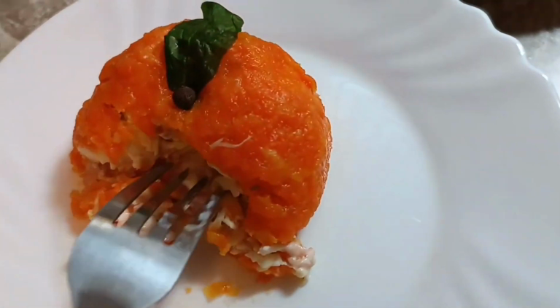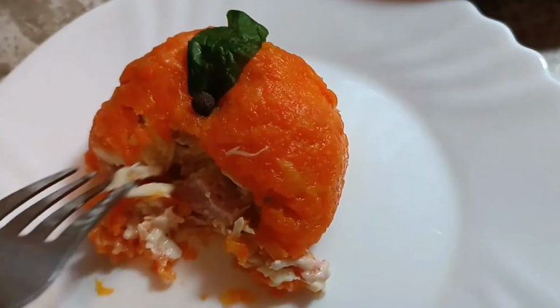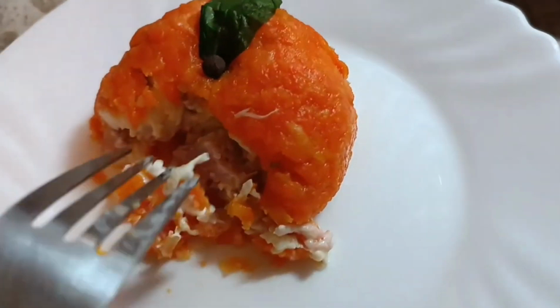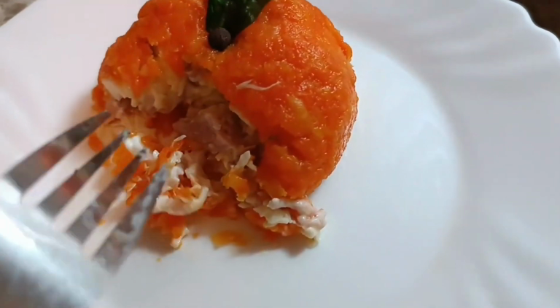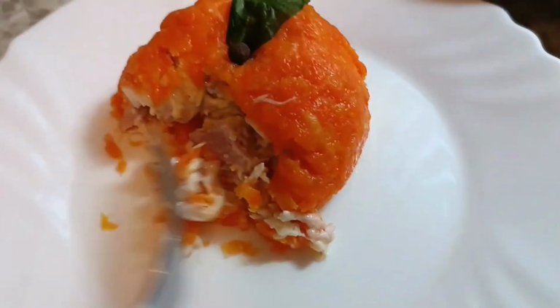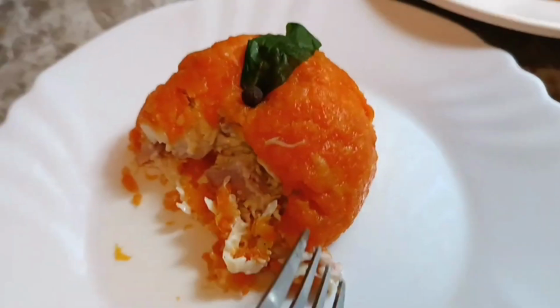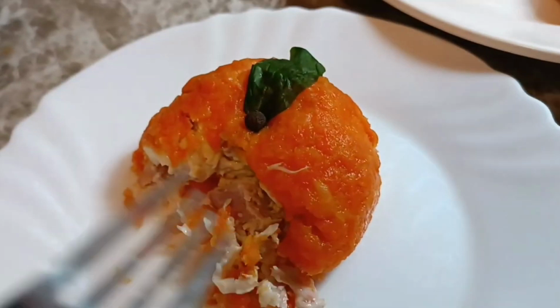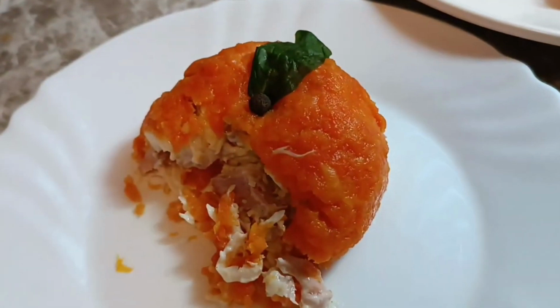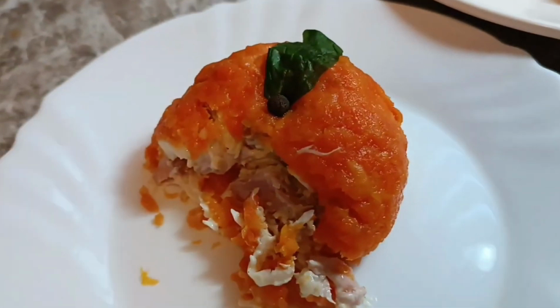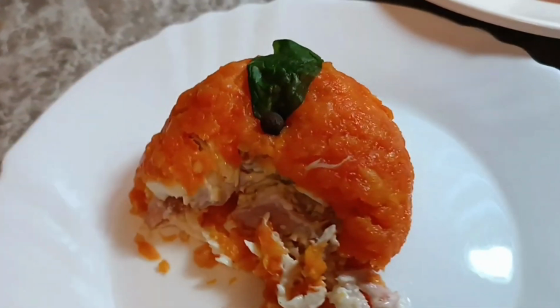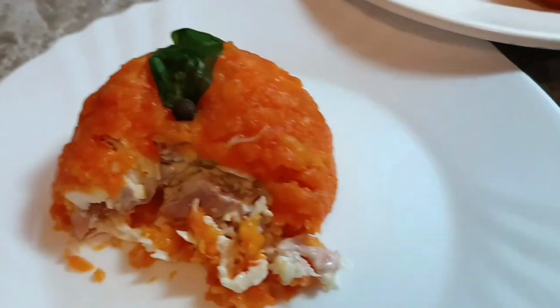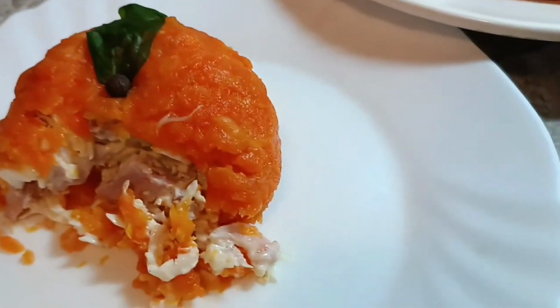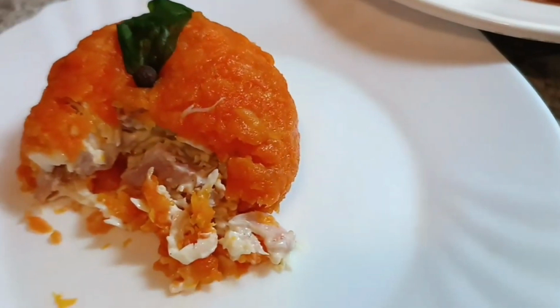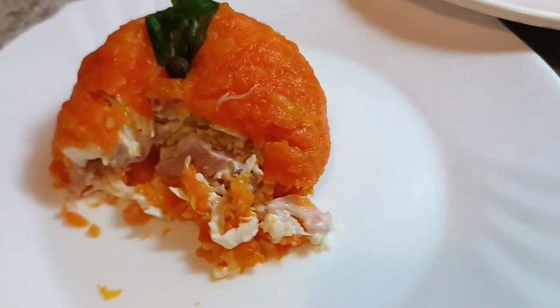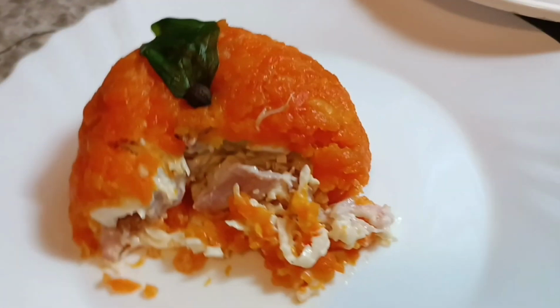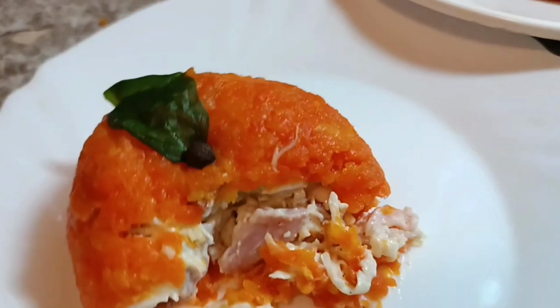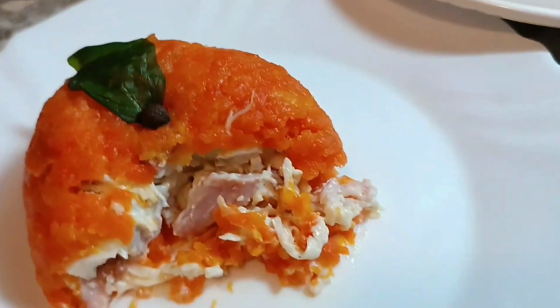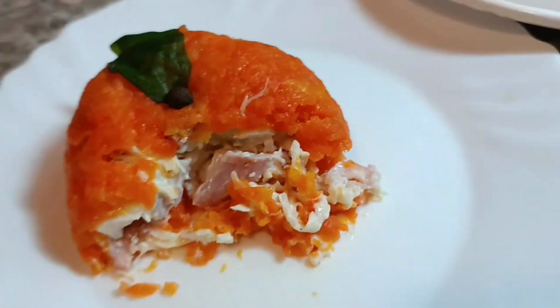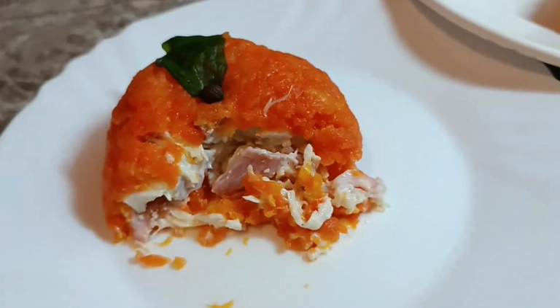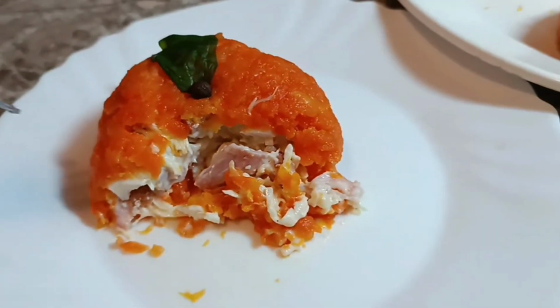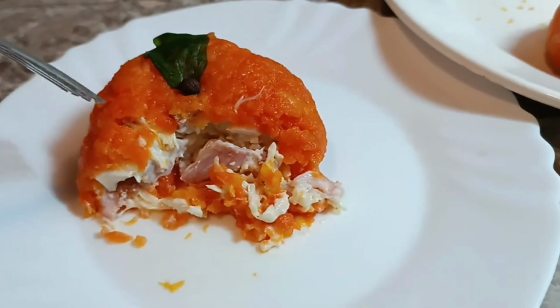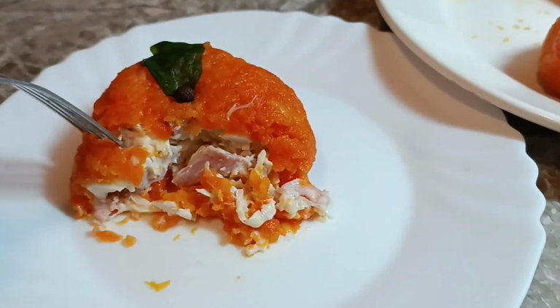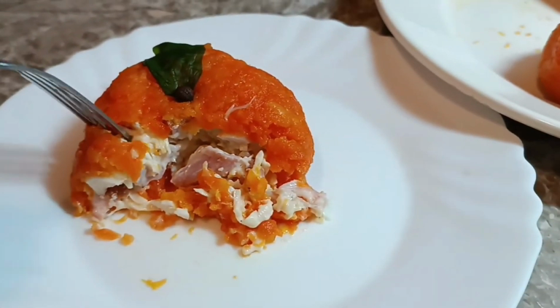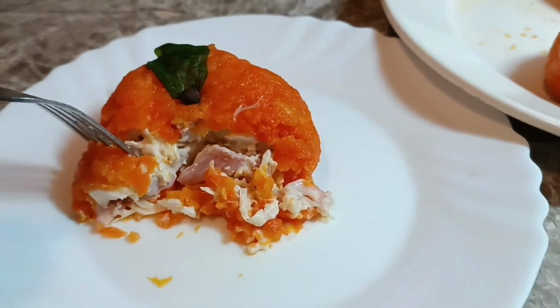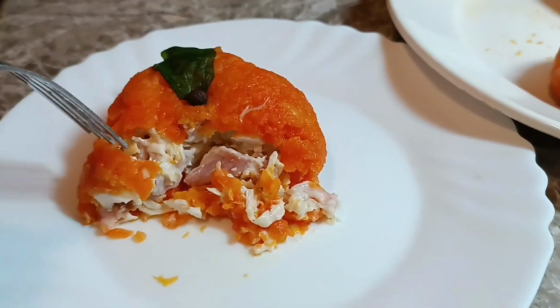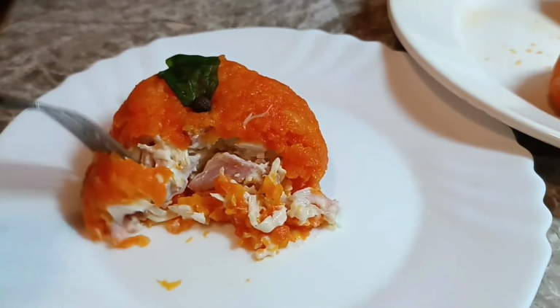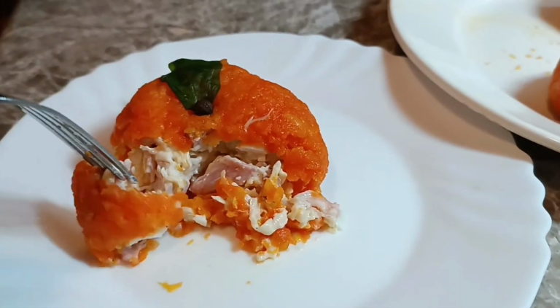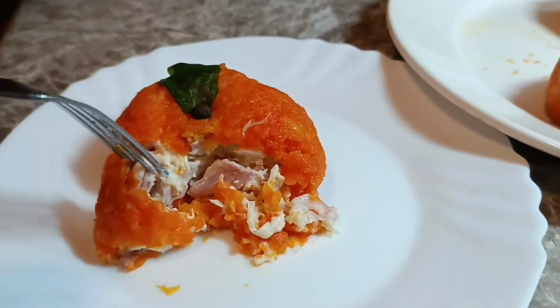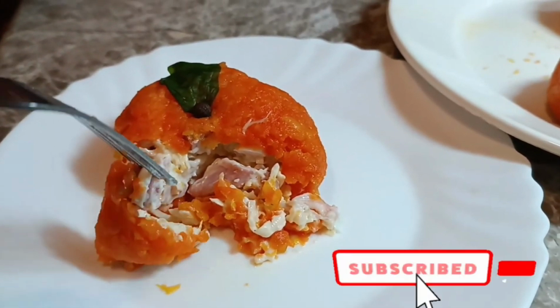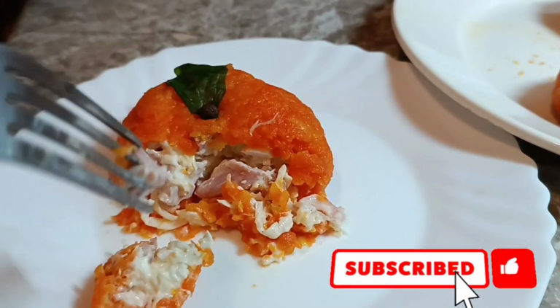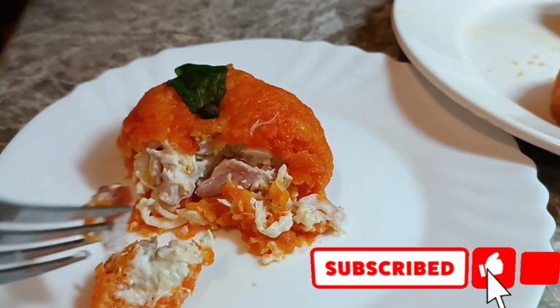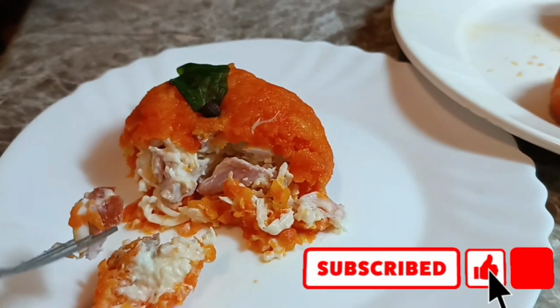Очень вкусно. Всех с Новым годом и наступающим Рождеством!